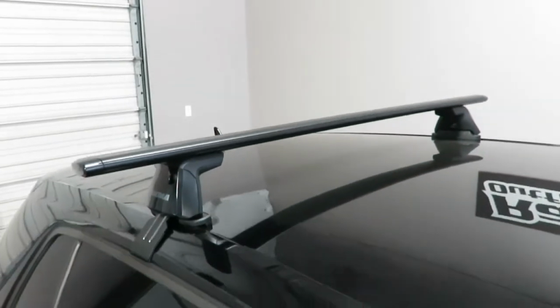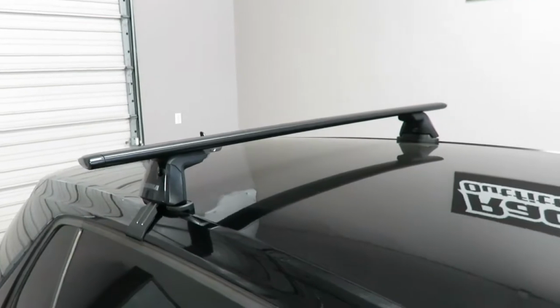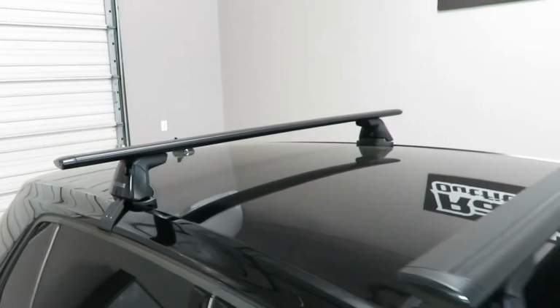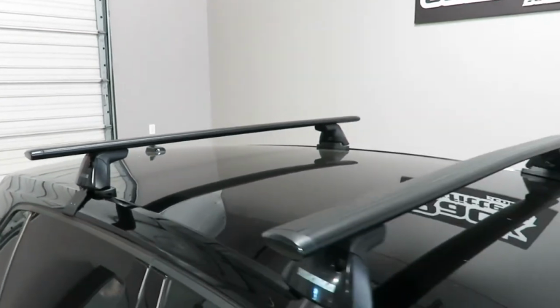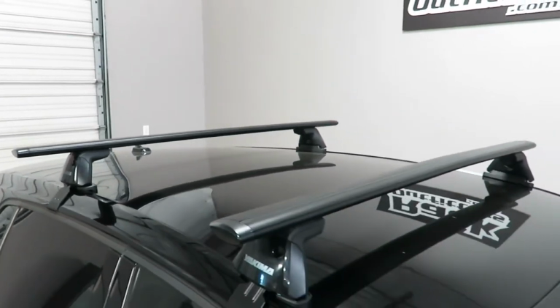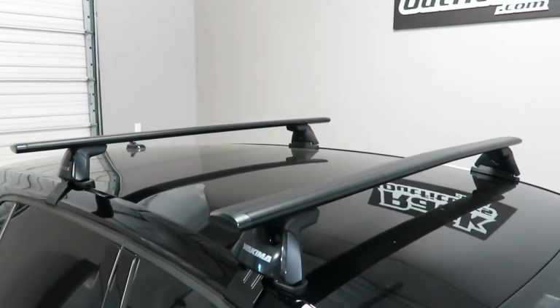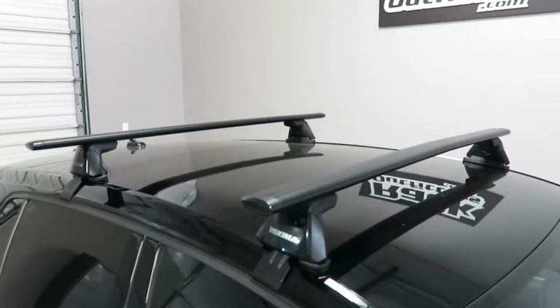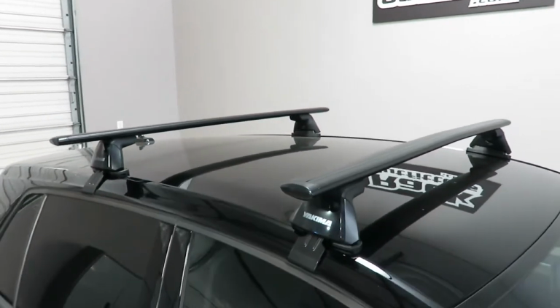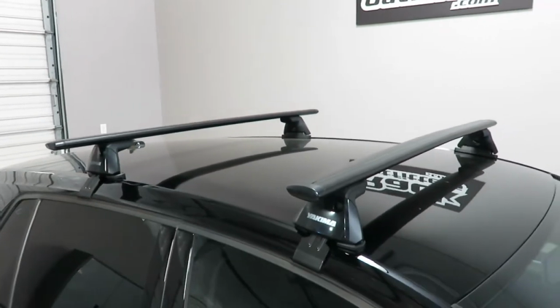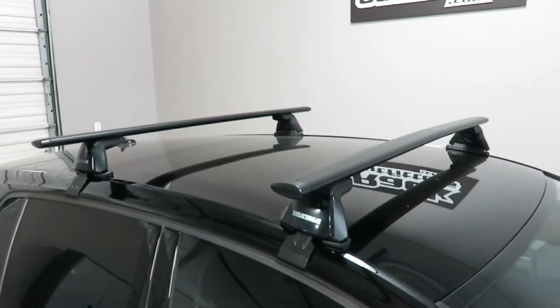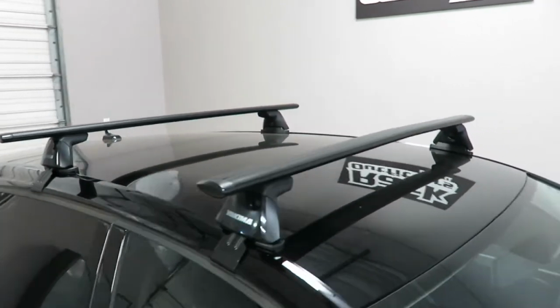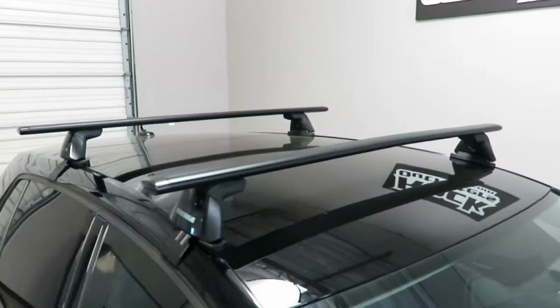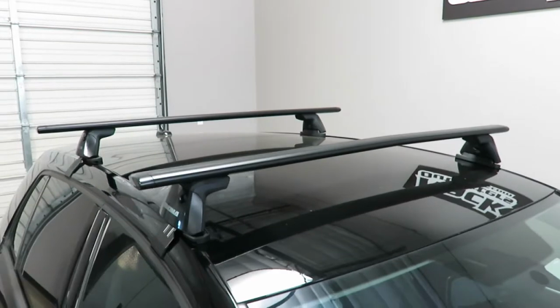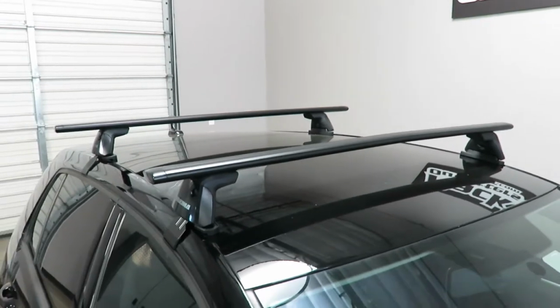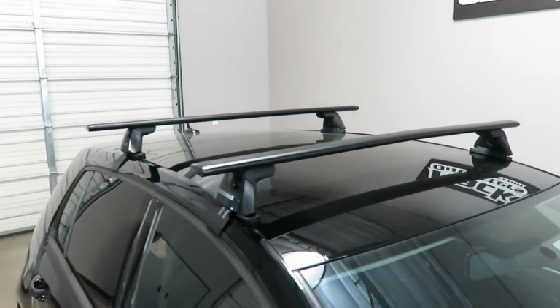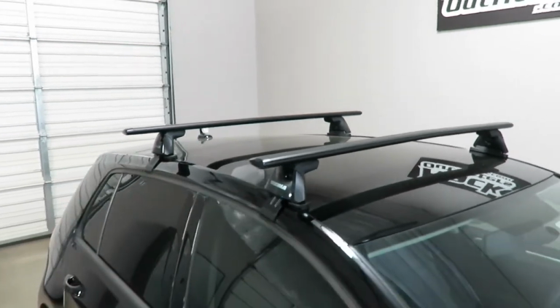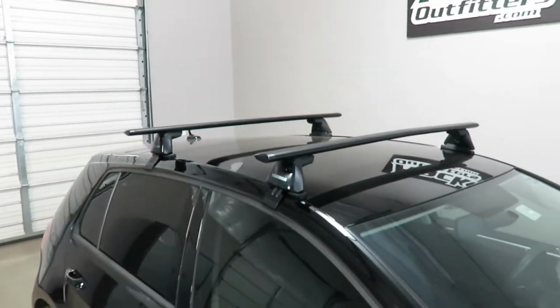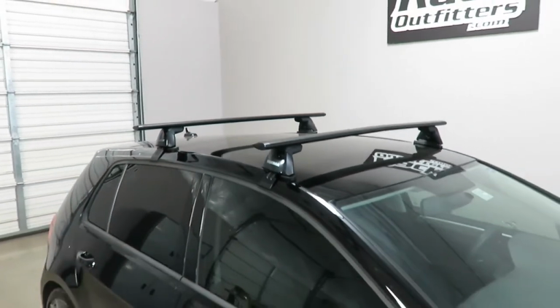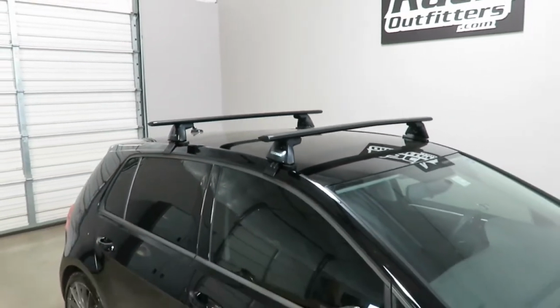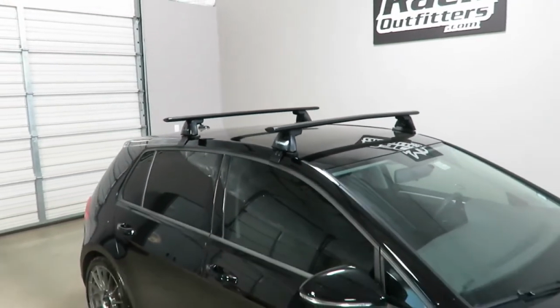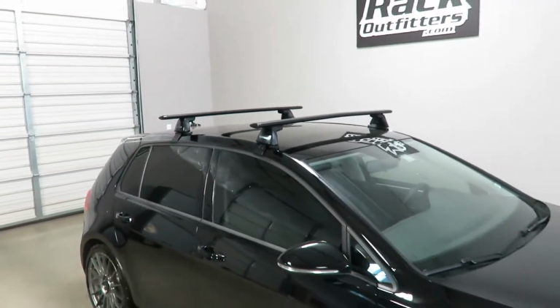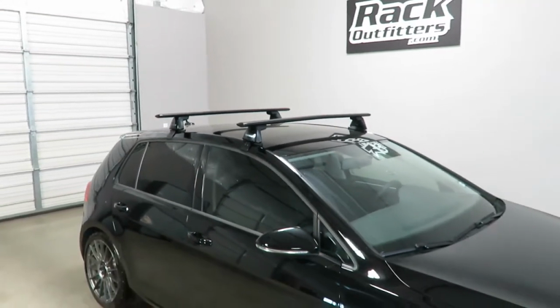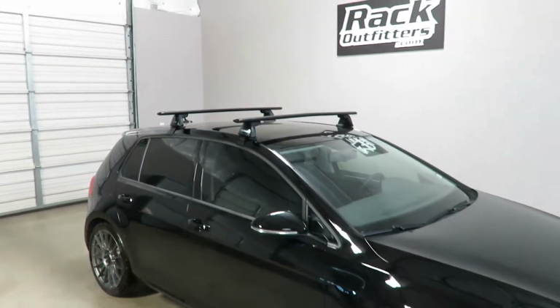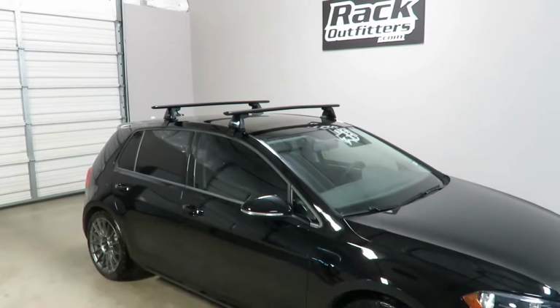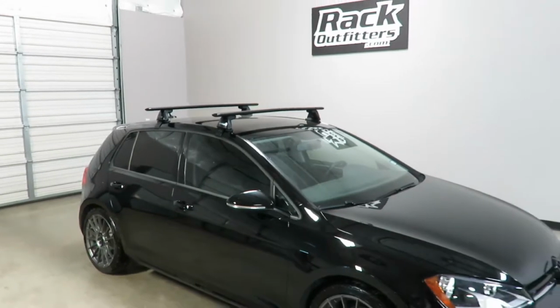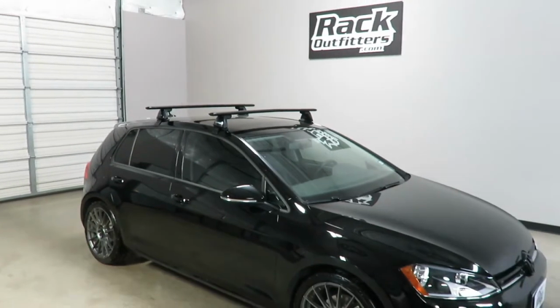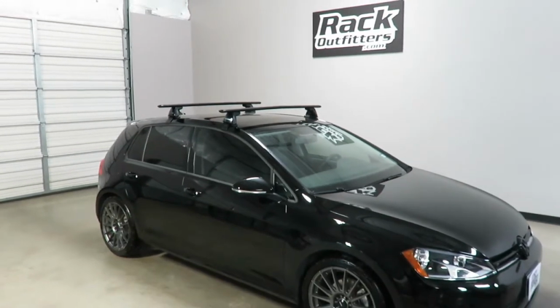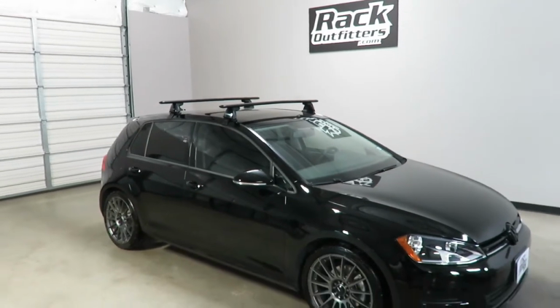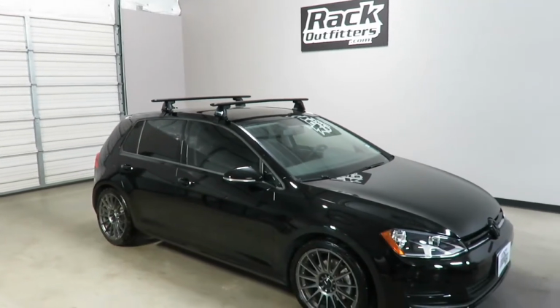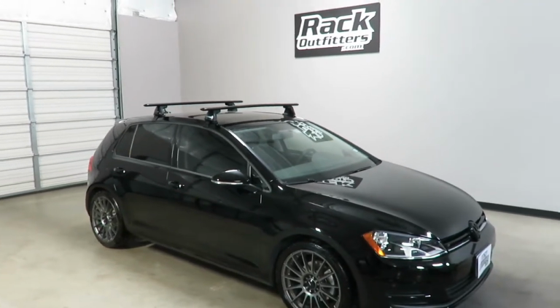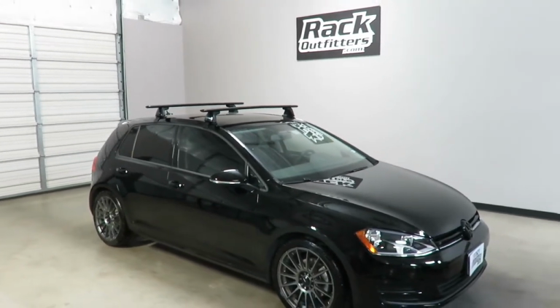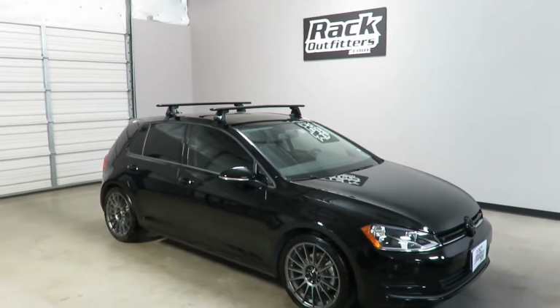This roof rack is rated for 165 pounds evenly distributed. This product and the full line of Yakima products are available at rackoutfitters.com. Please visit our site for complete details, pricing, and our promotions.